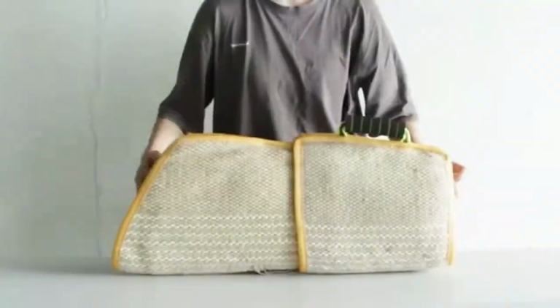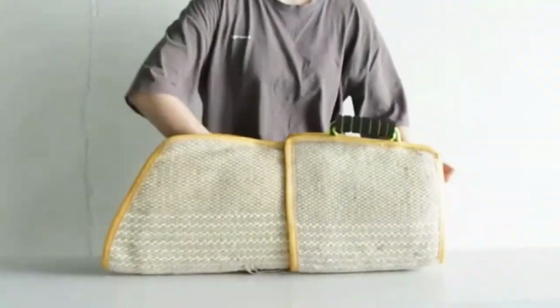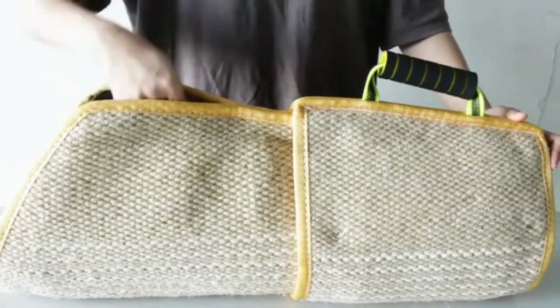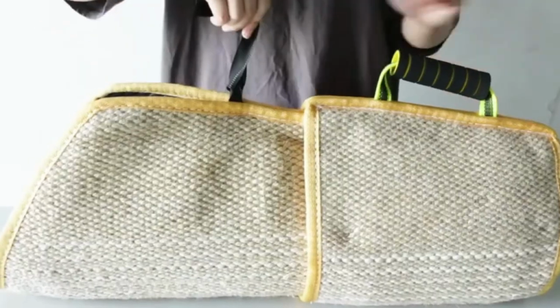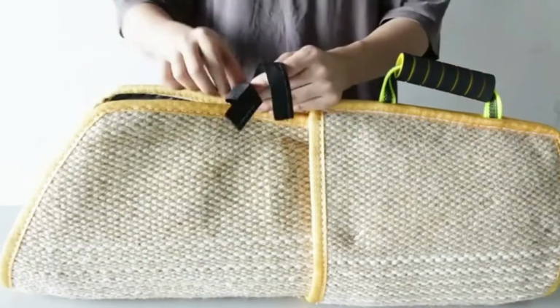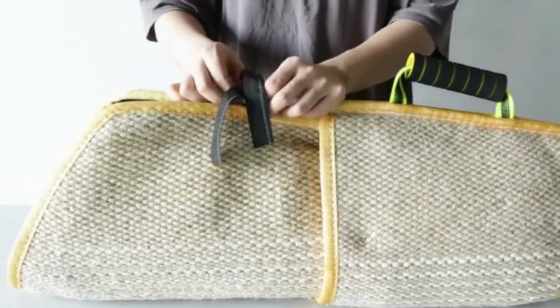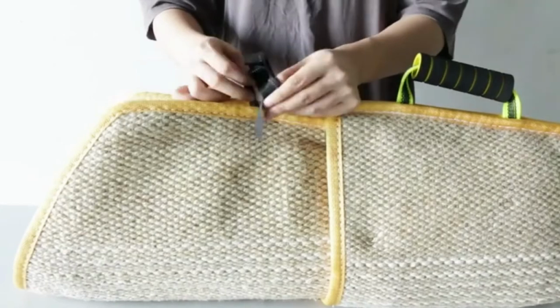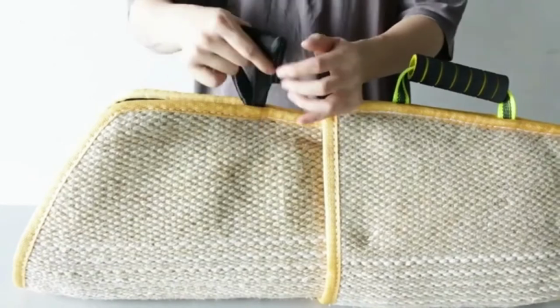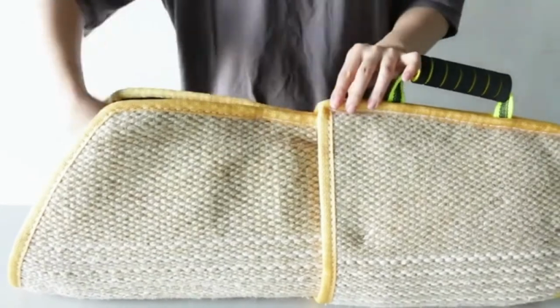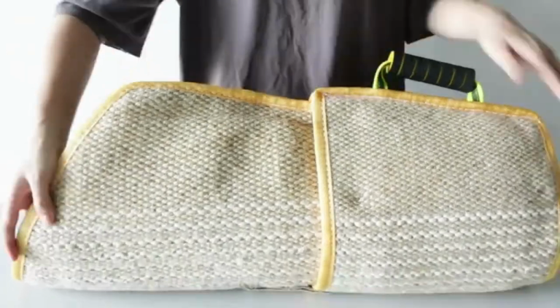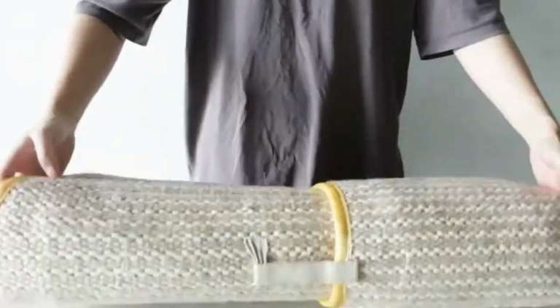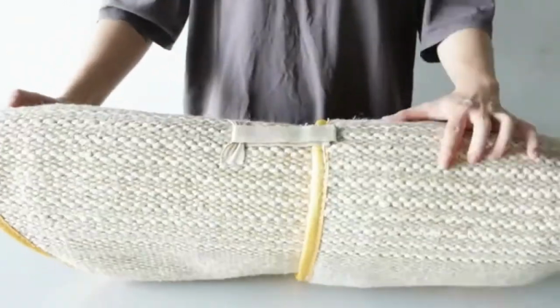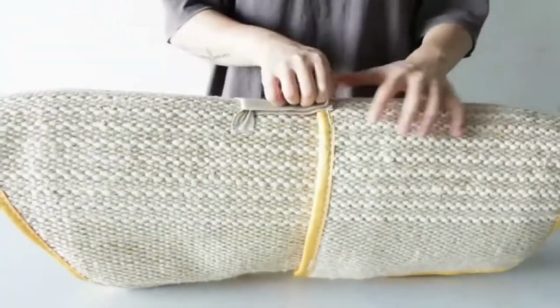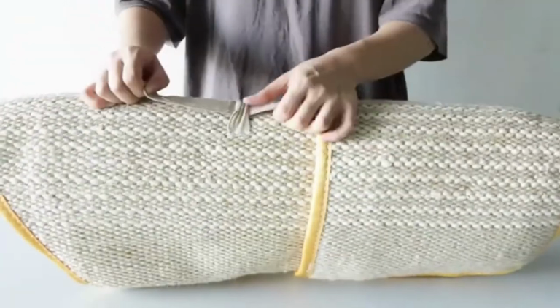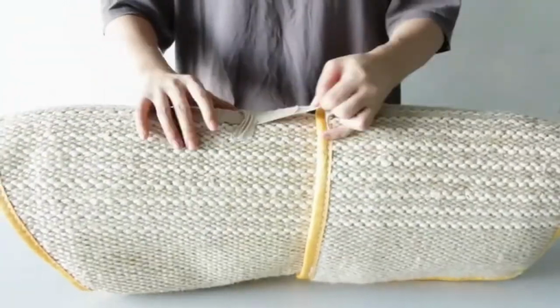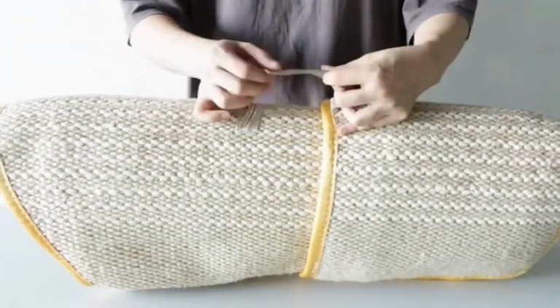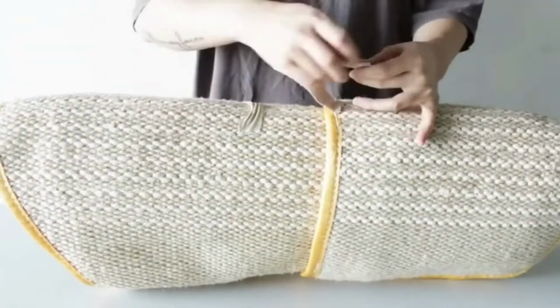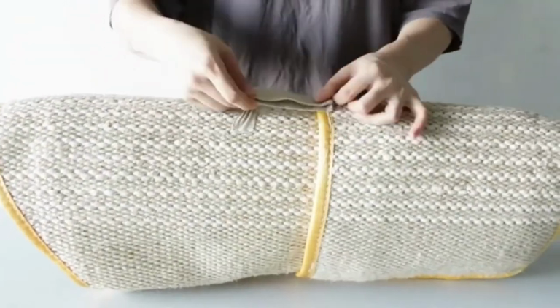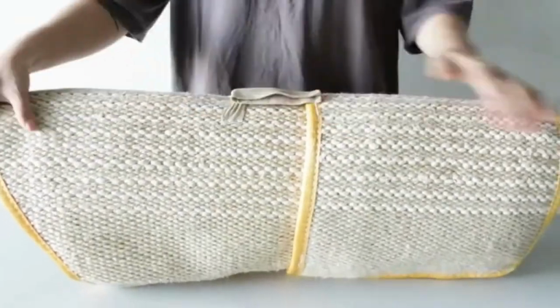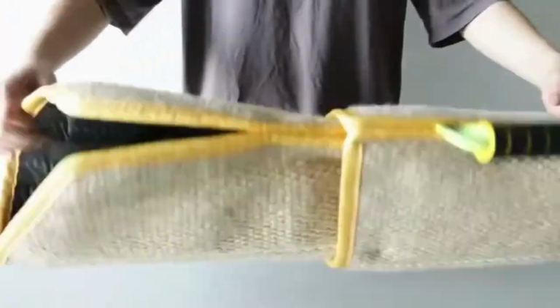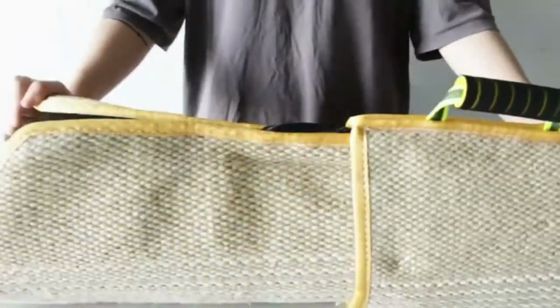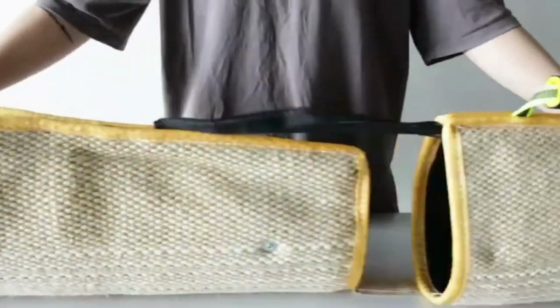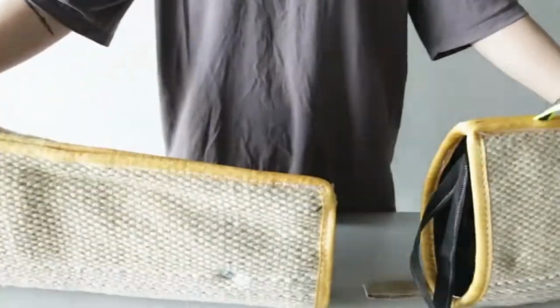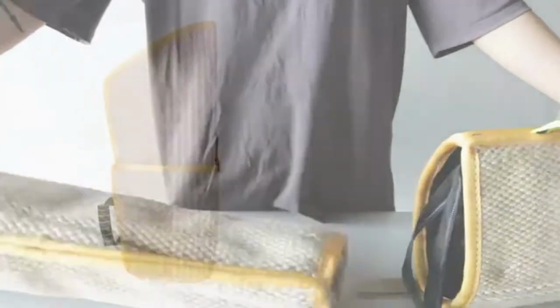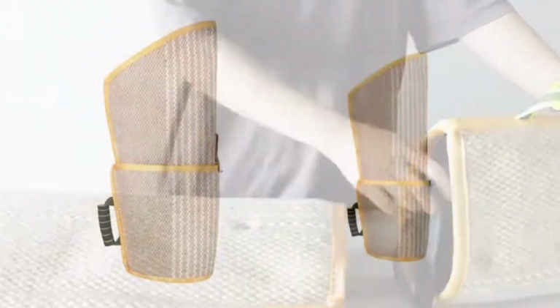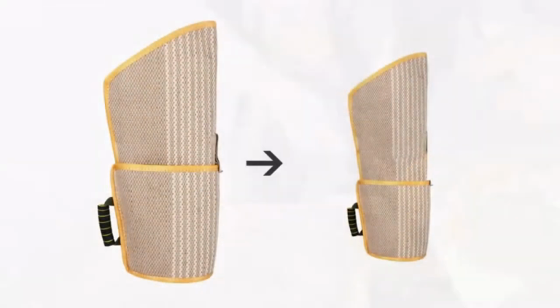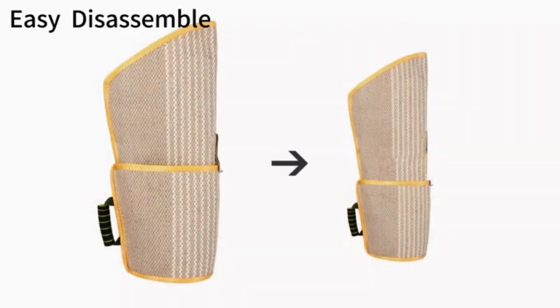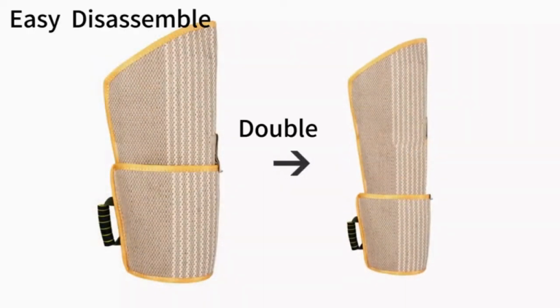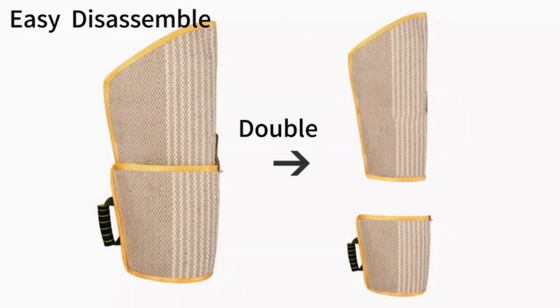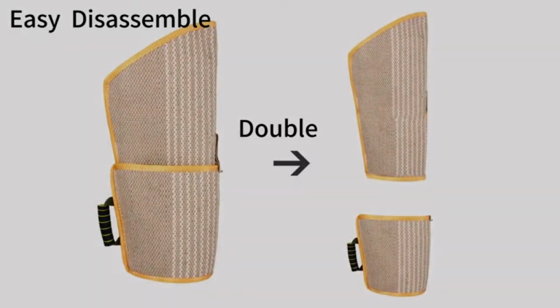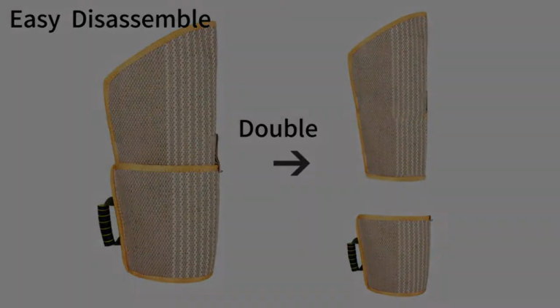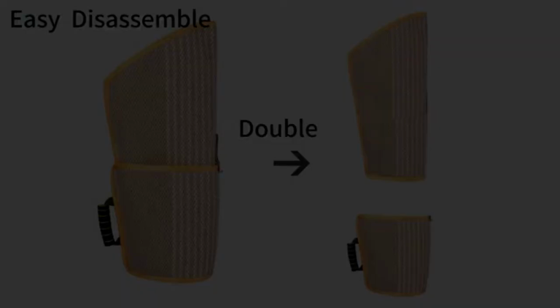The bite sleeve is pretty easy to disassemble. You can directly use a single sleeve, or you can overlap the two sleeves to make it thicker and more durable.